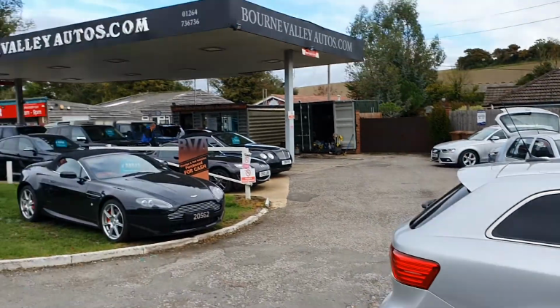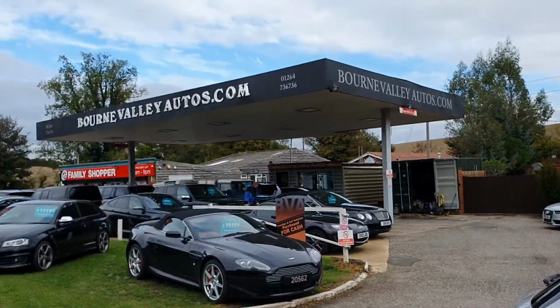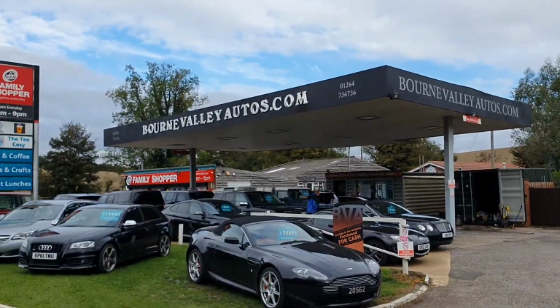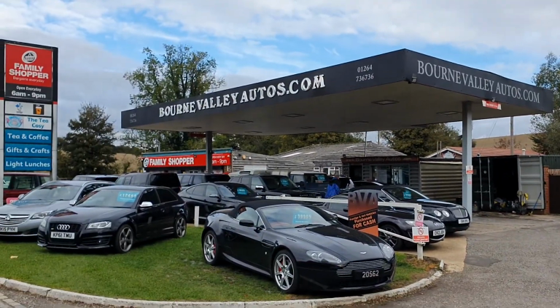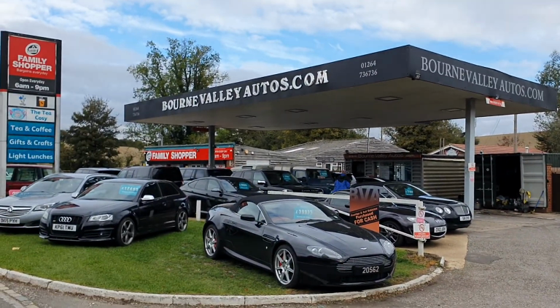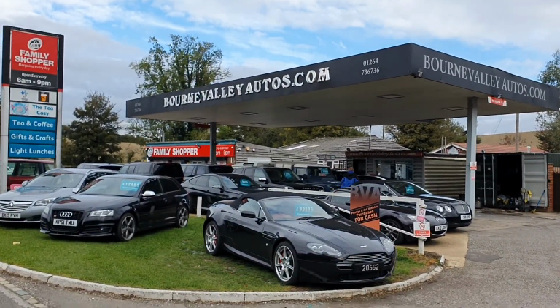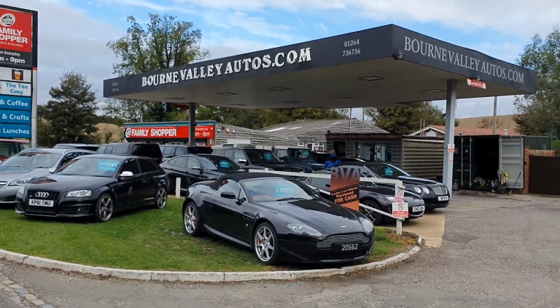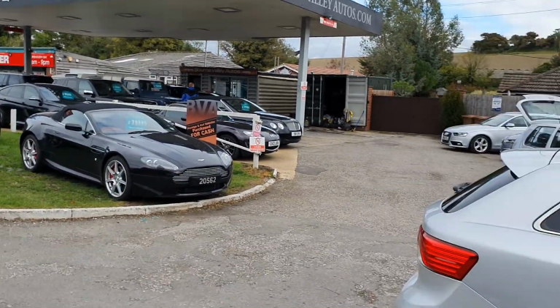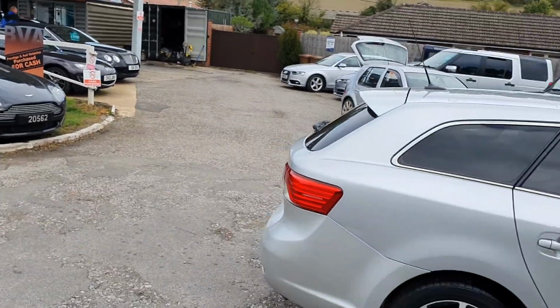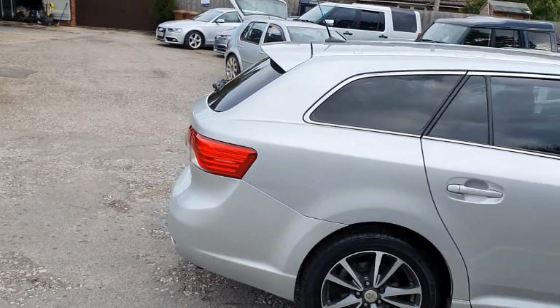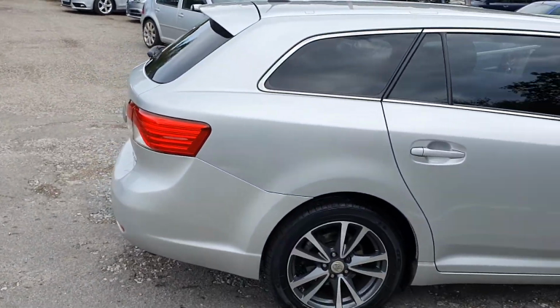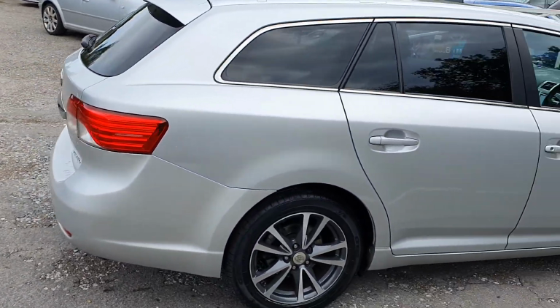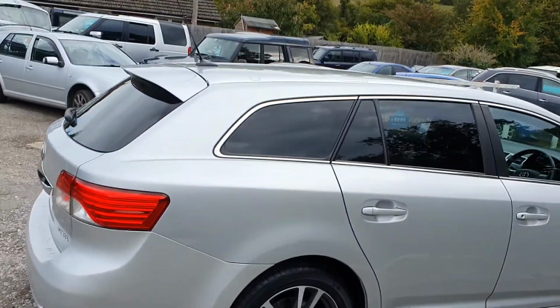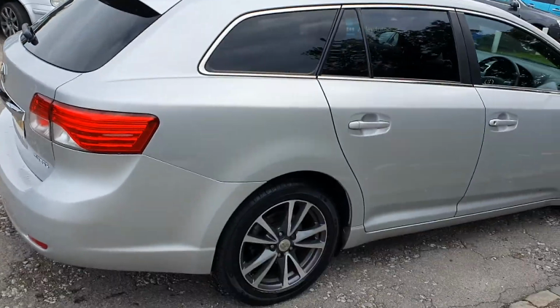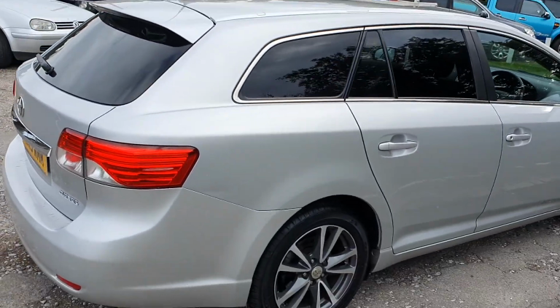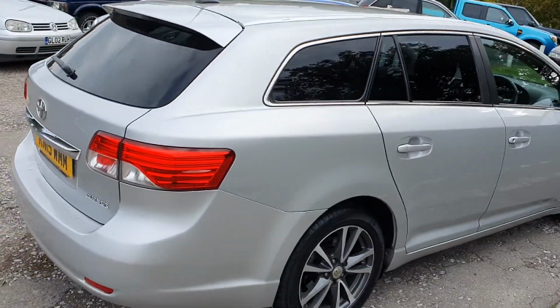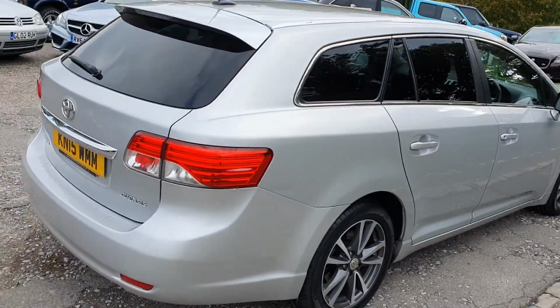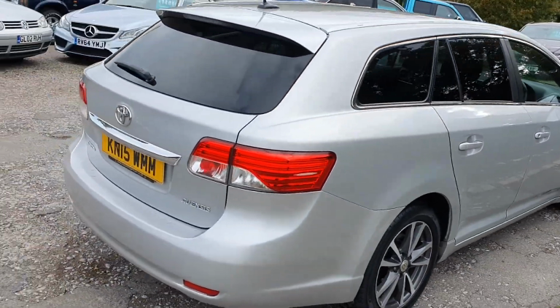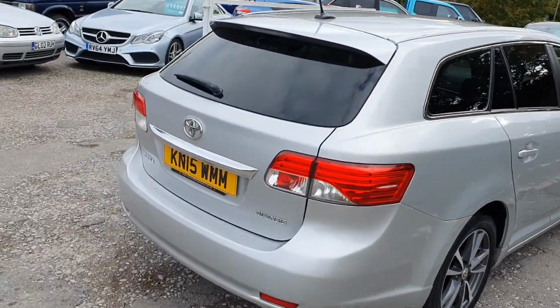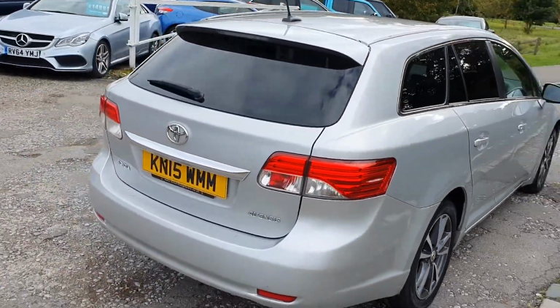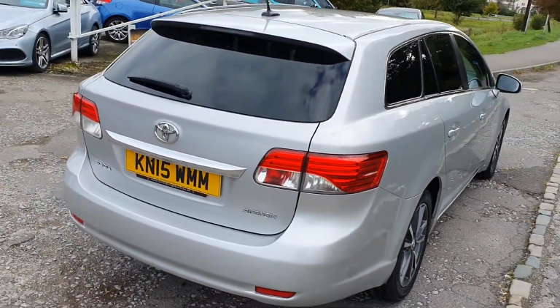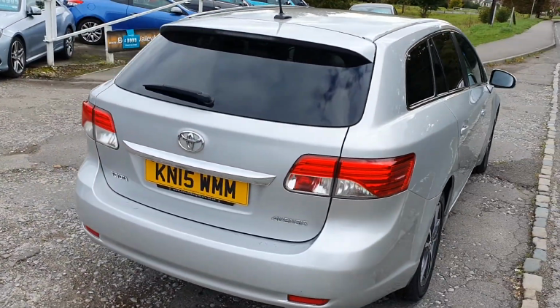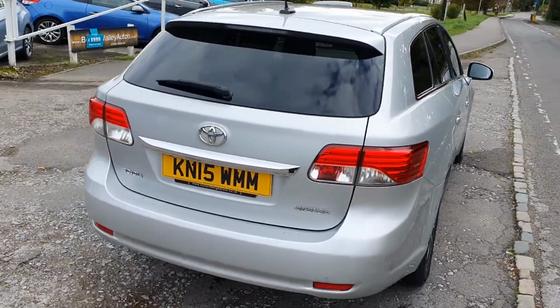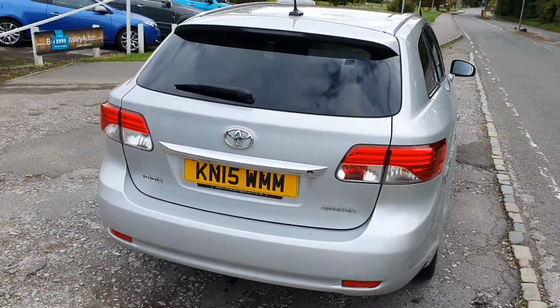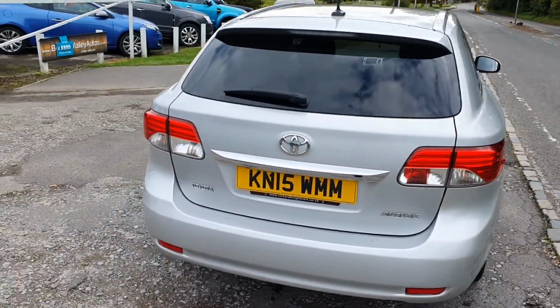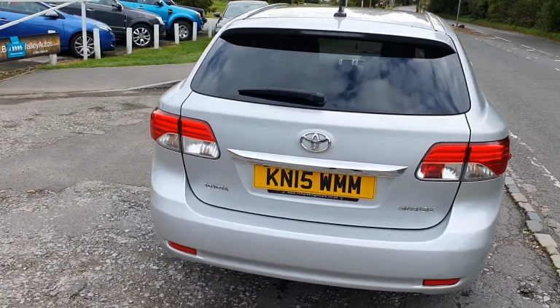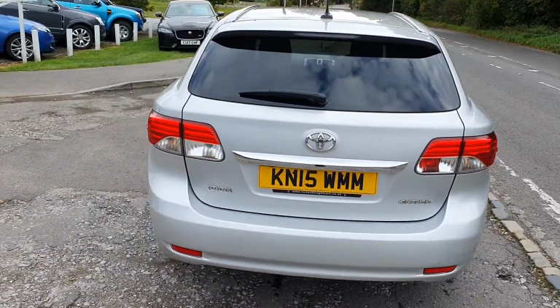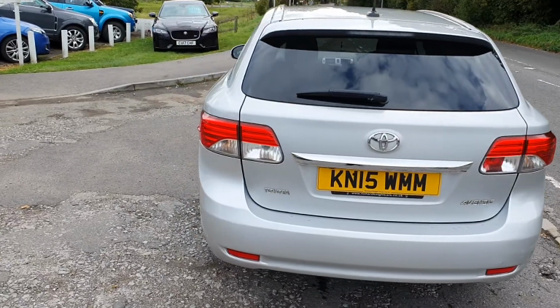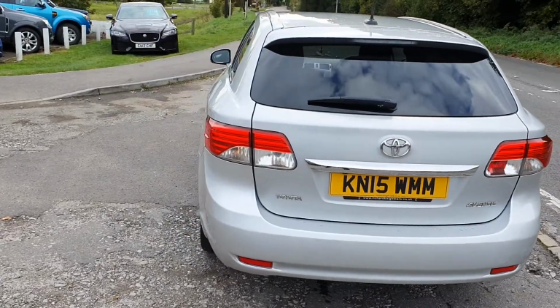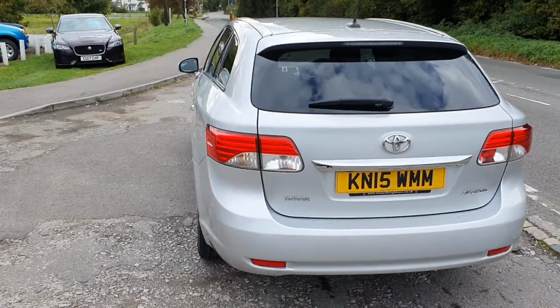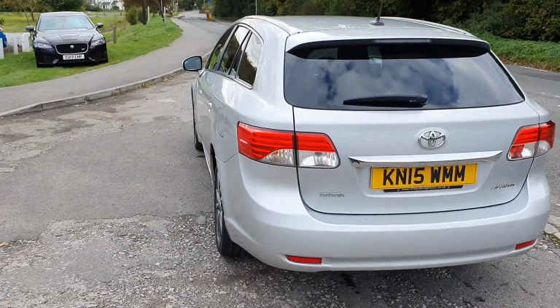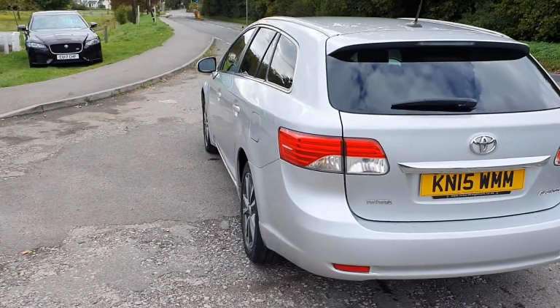Do check out our reviews at BourneValleyAutos.com — we've got about 30 of them now, you'll see what we have to deal with. Sounds really cheesy, but we sell nice cars to nice people in general and try and look after you as best we can in the event of anything going wrong.